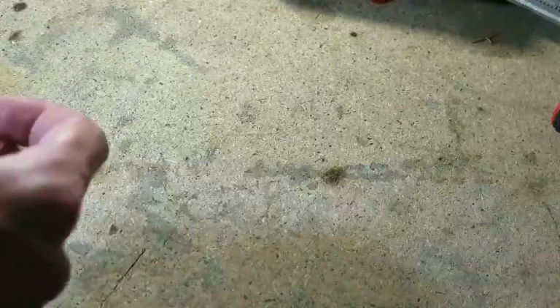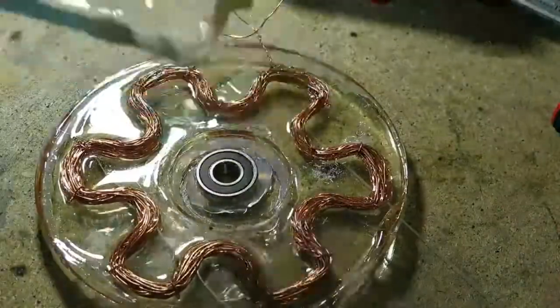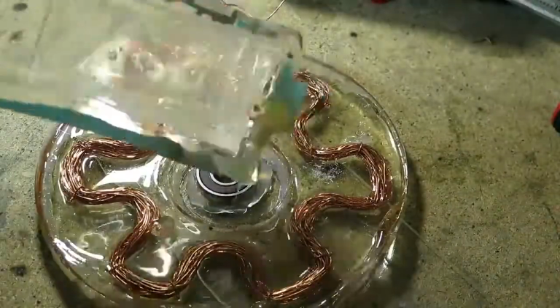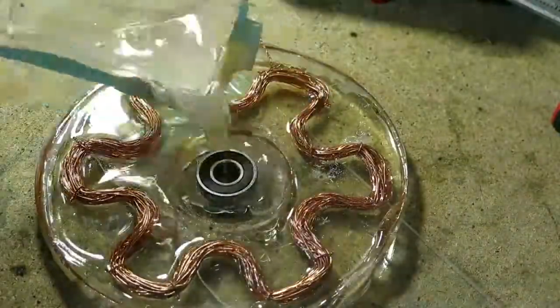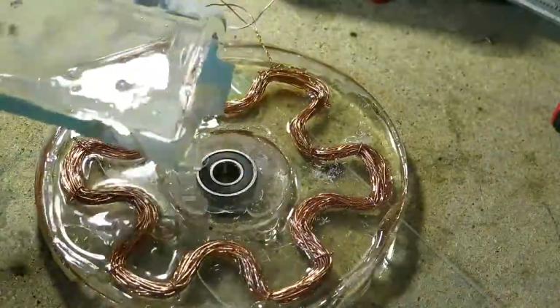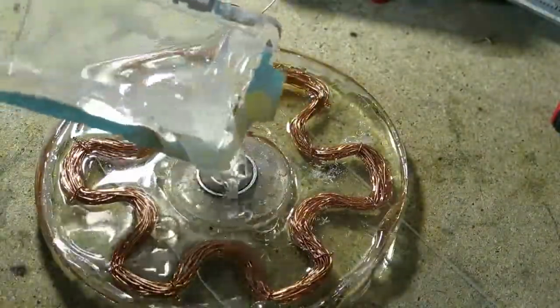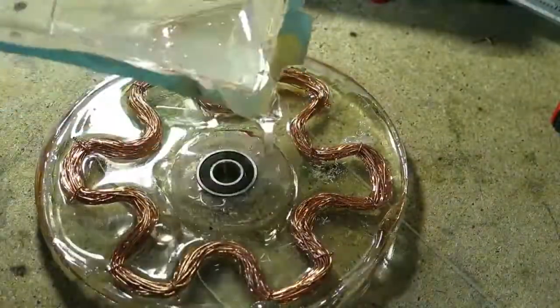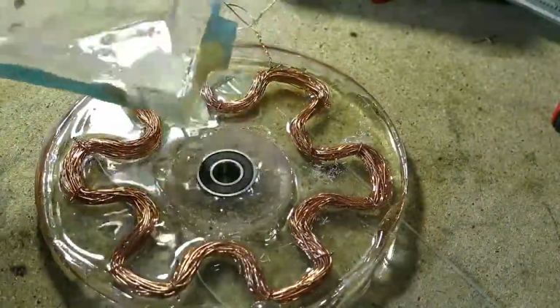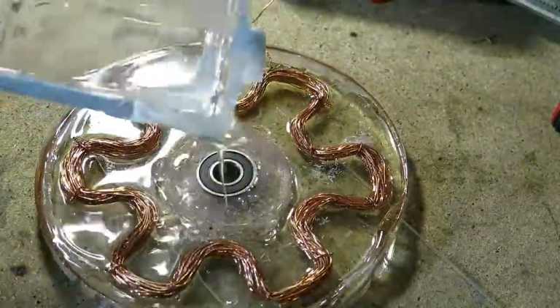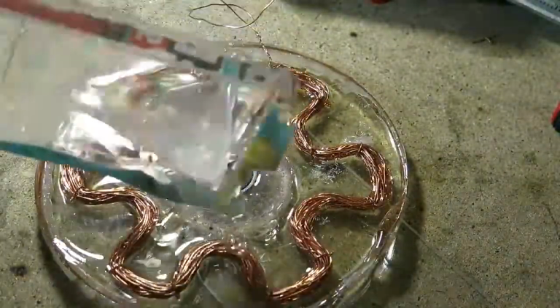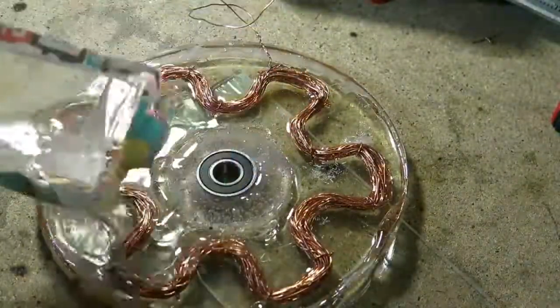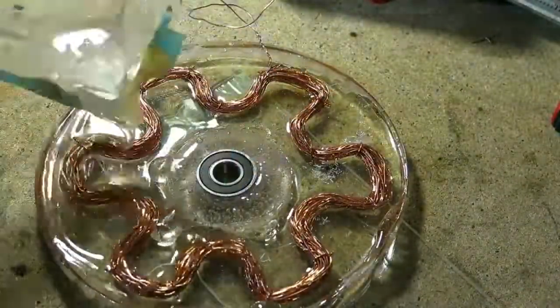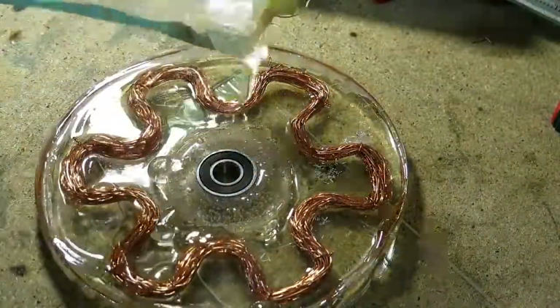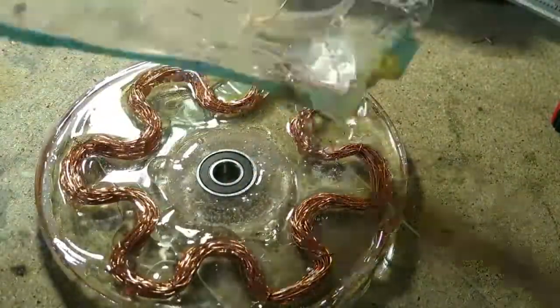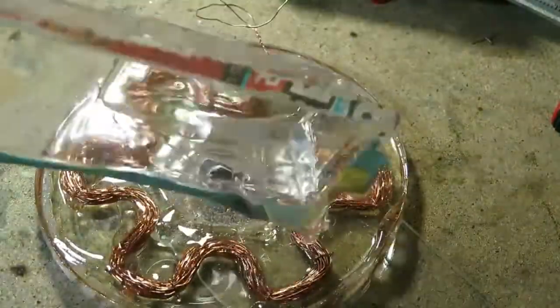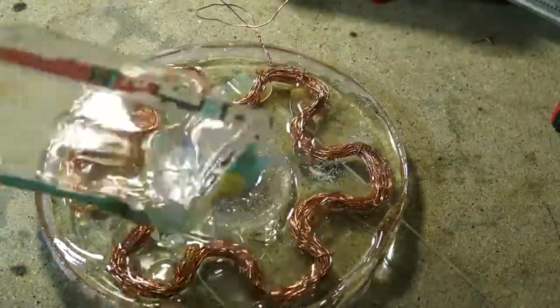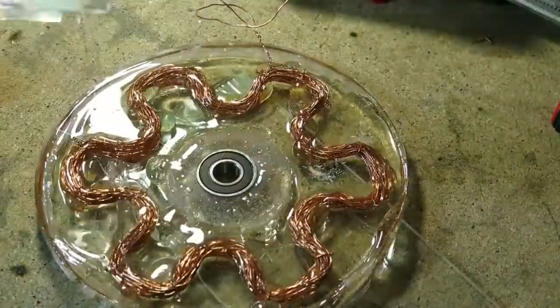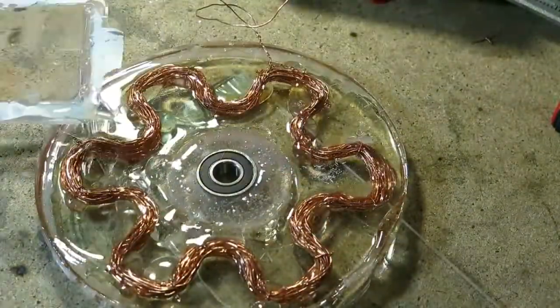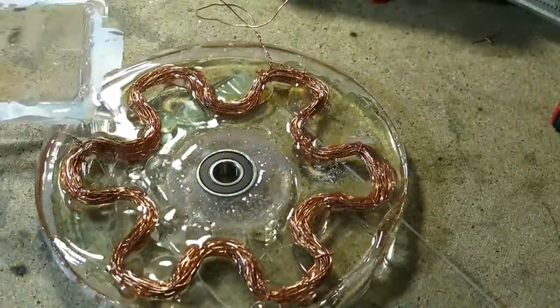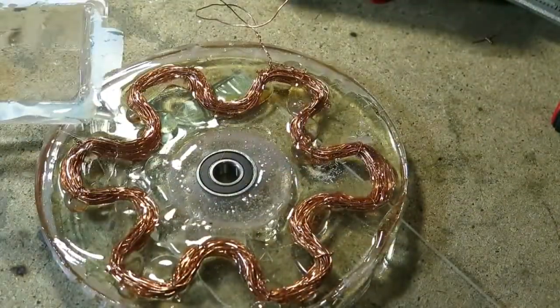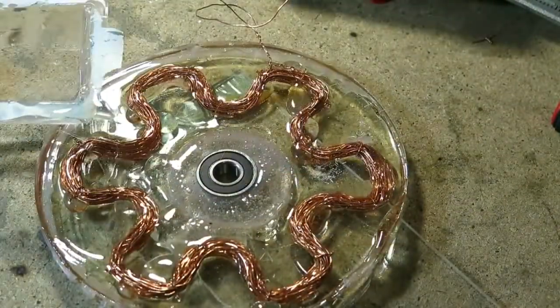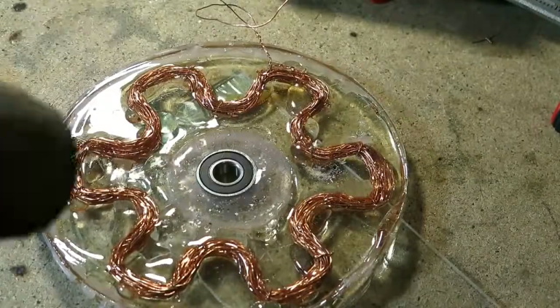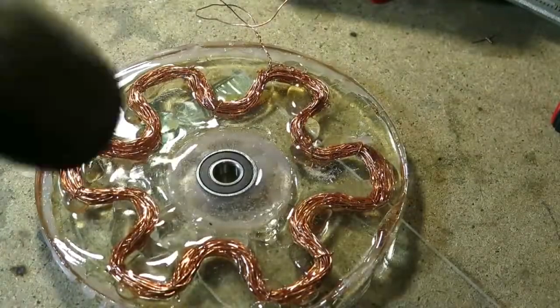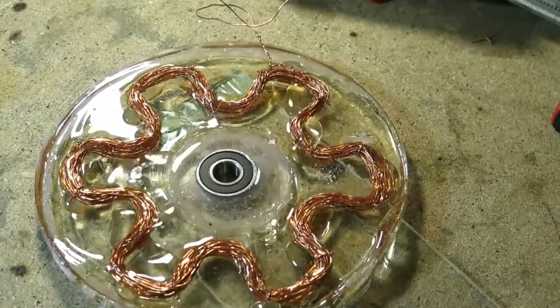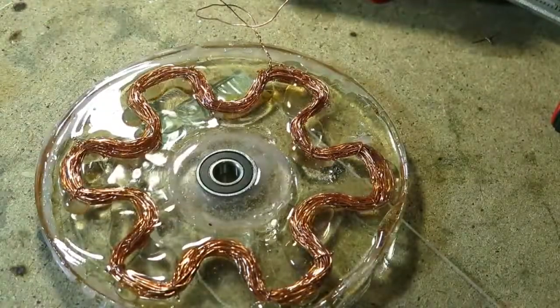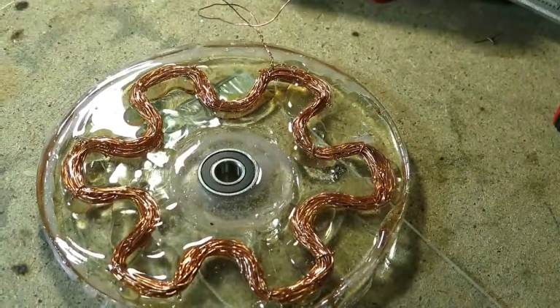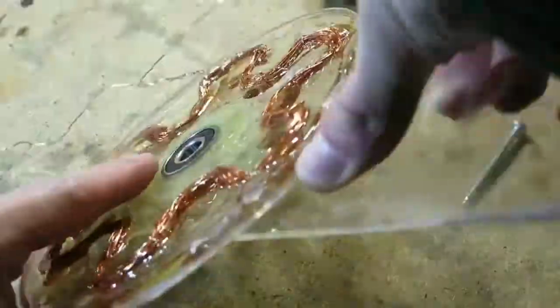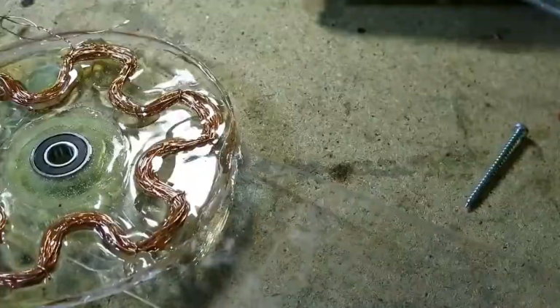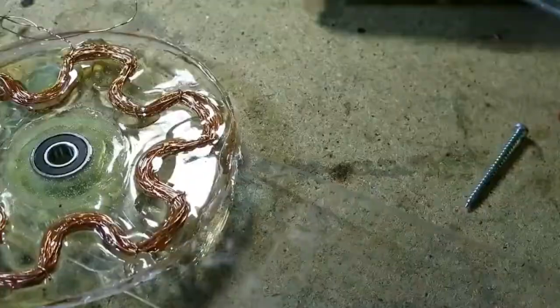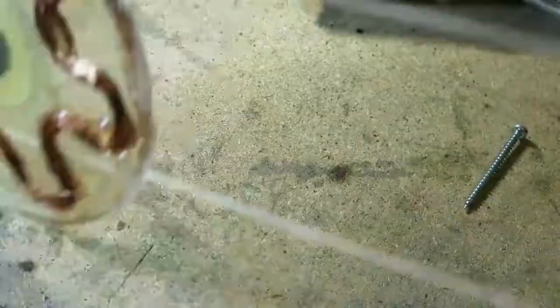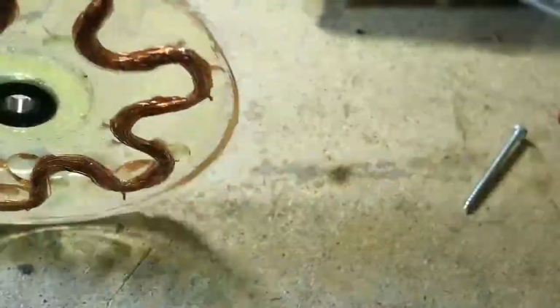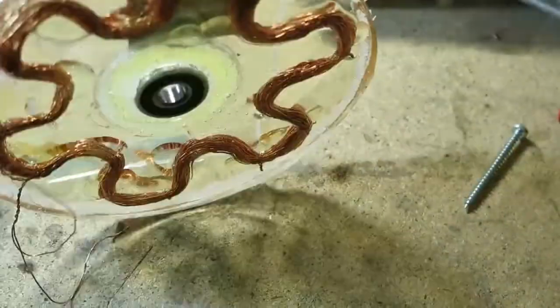Once again I used epoxy to hold the bearing in place. I also poured epoxy on the coil so it will not vibrate that much.